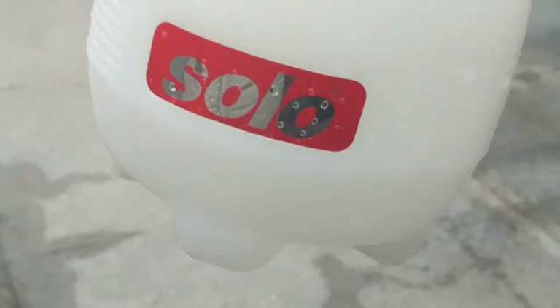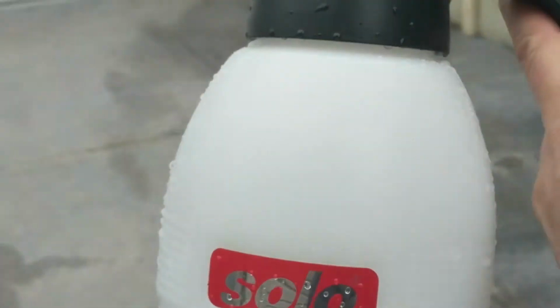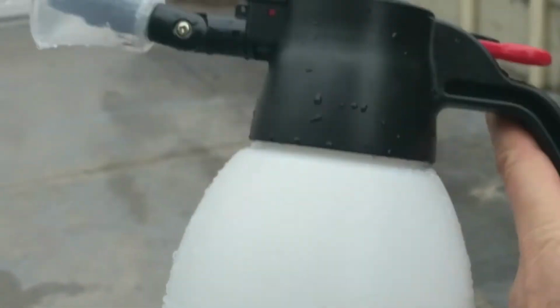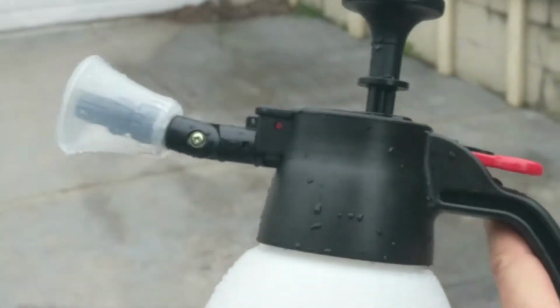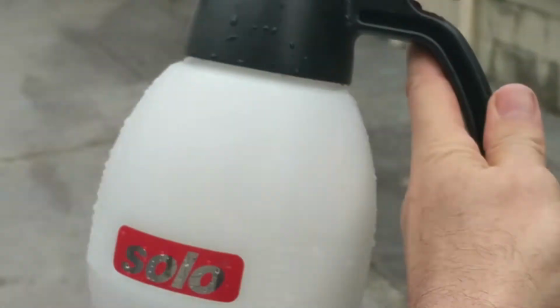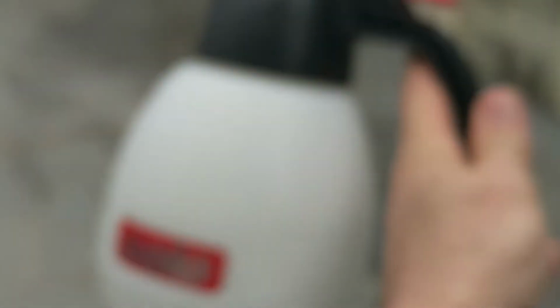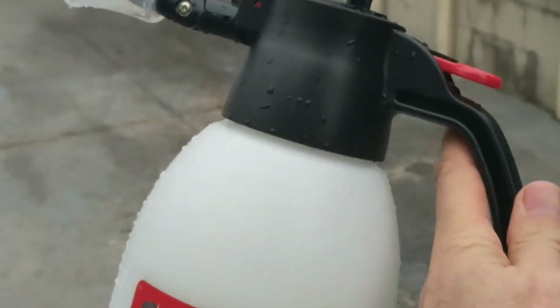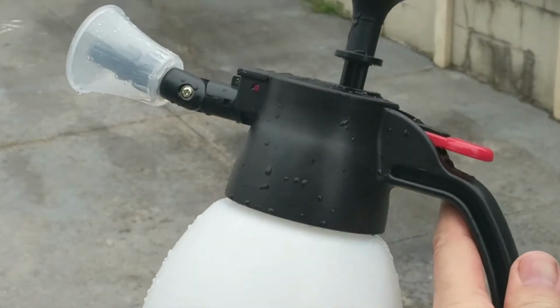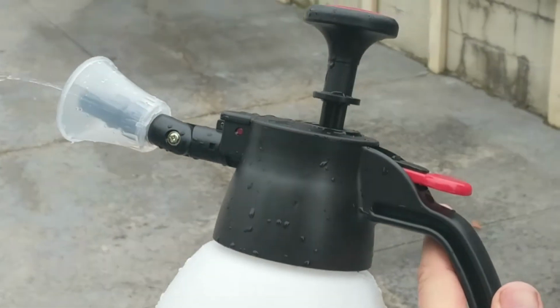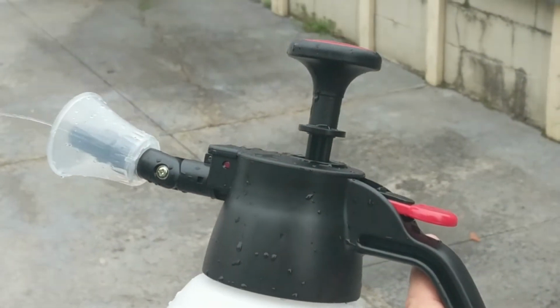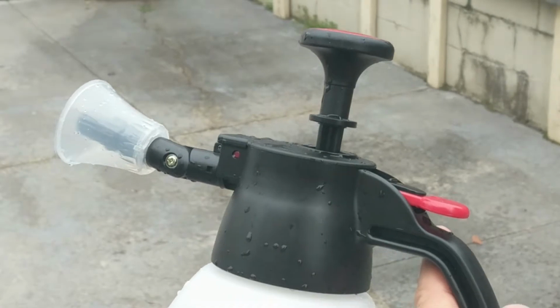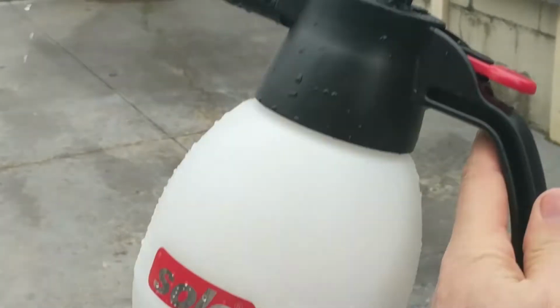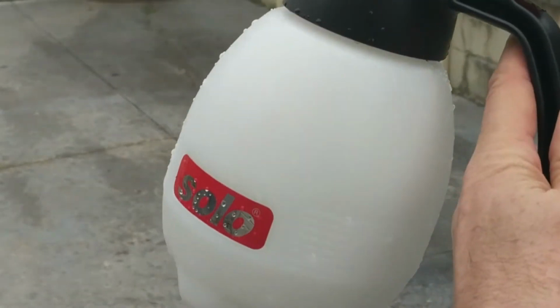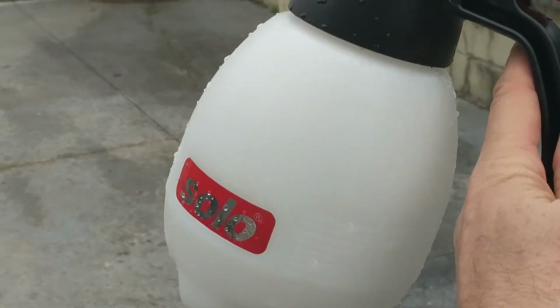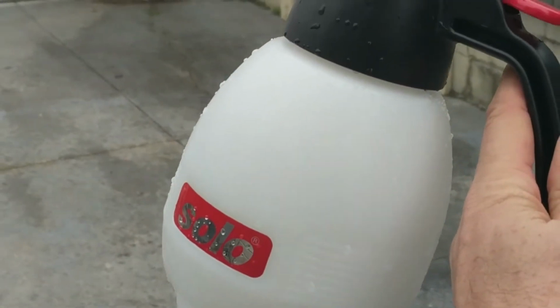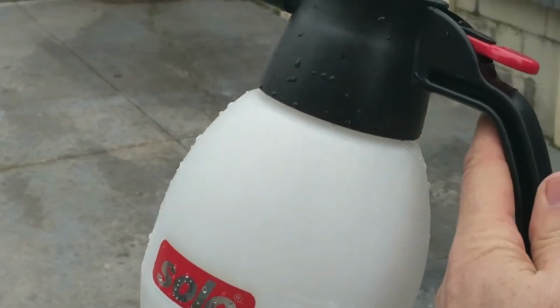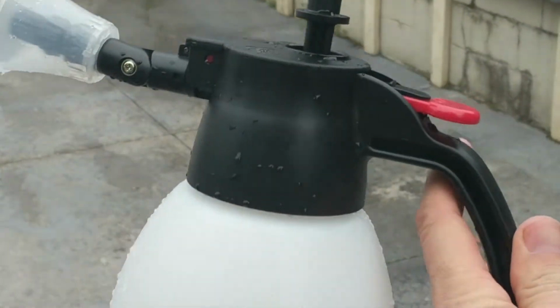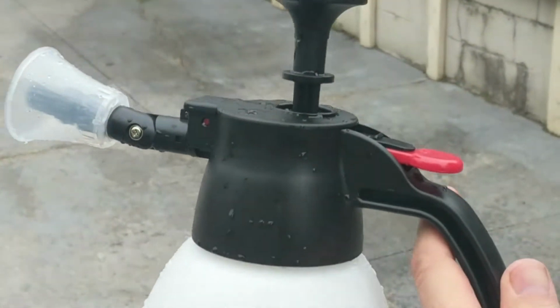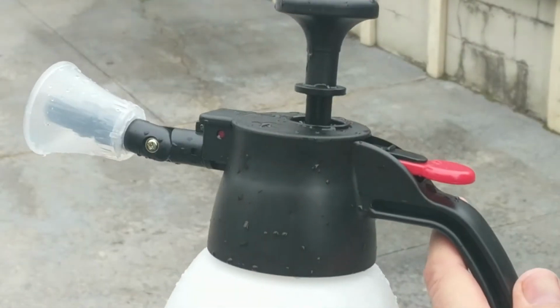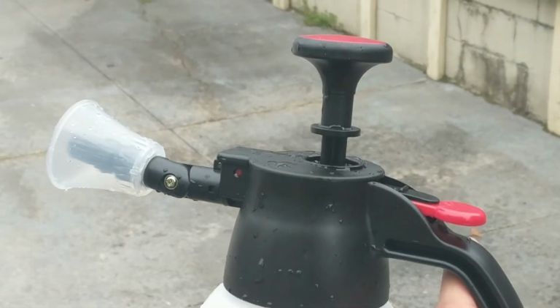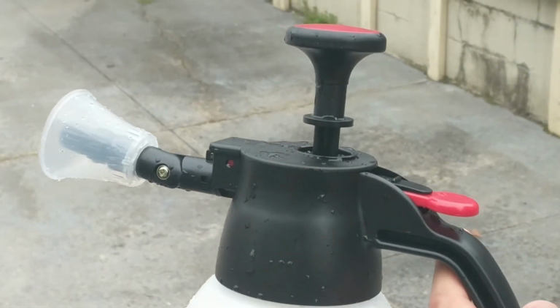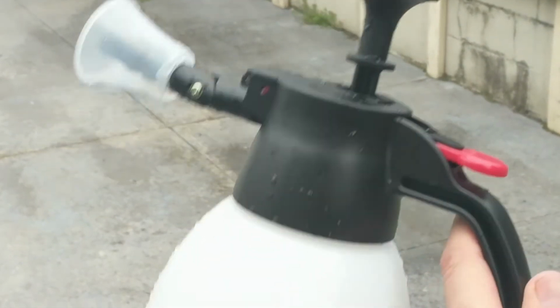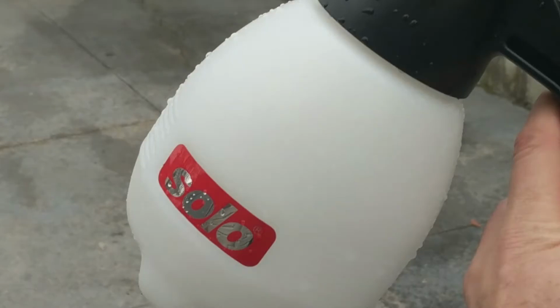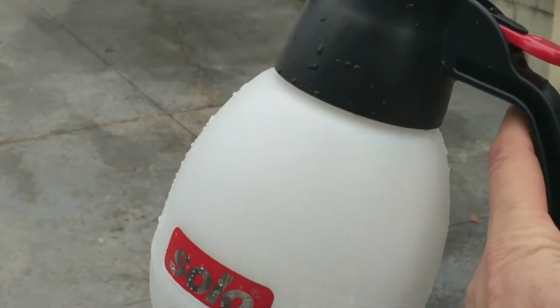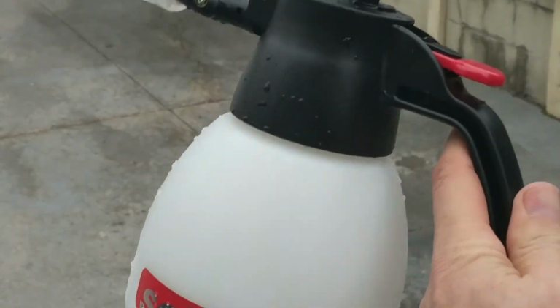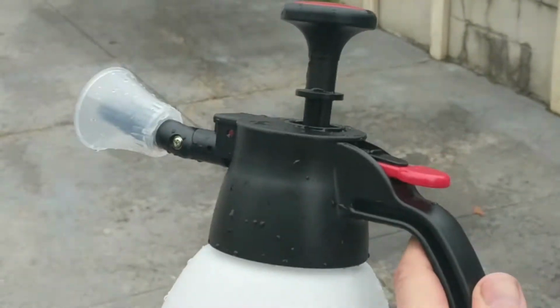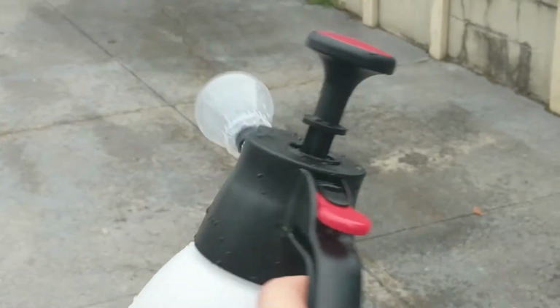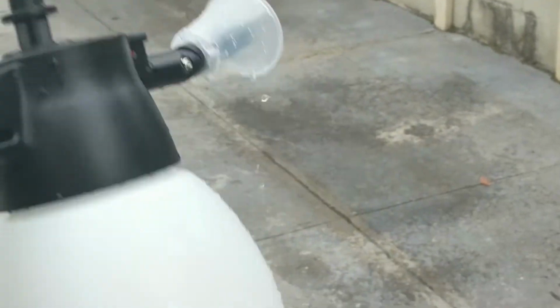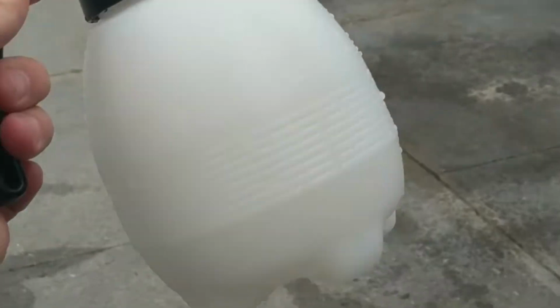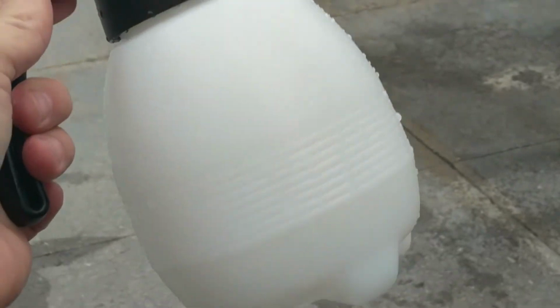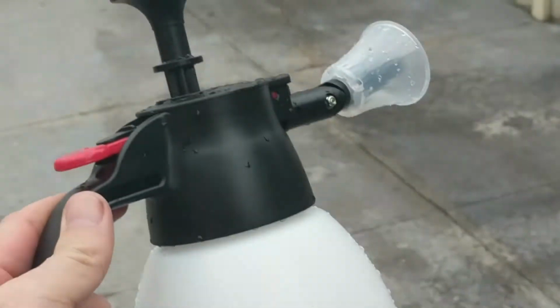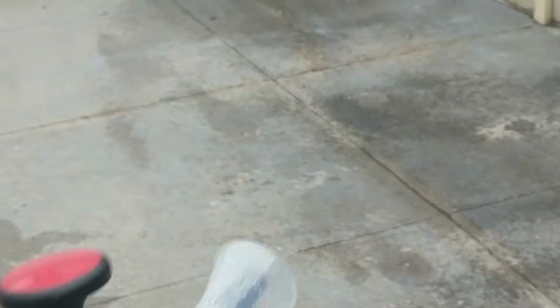It's inexpensive — Solo is a good brand. It lasts longer than others; some reviews you'll see from the link below talk about other sprayers not even making it through their first use, let alone these, which last for years.